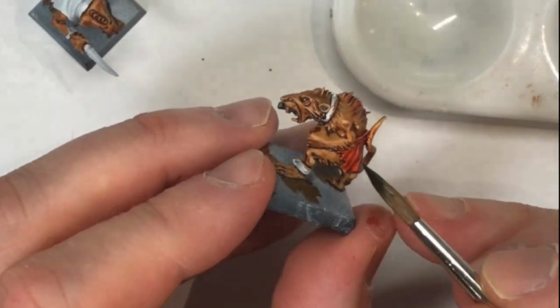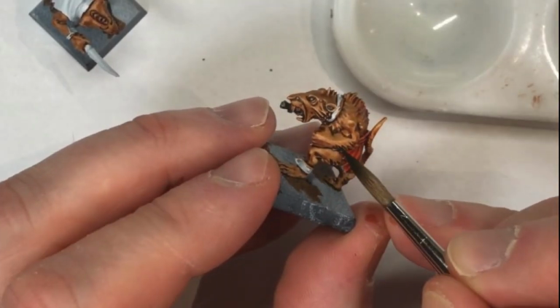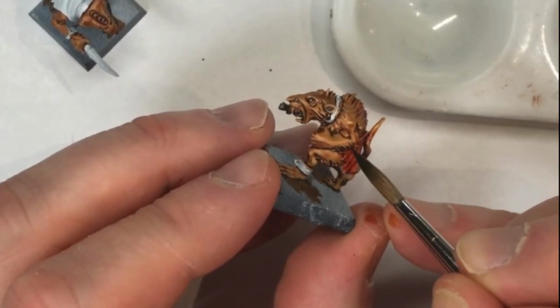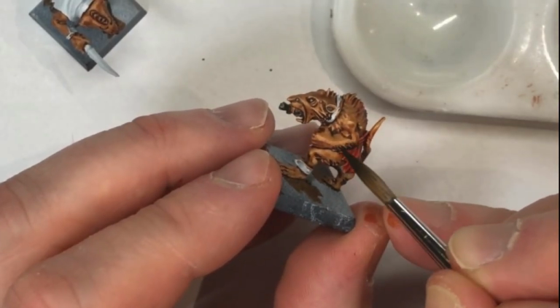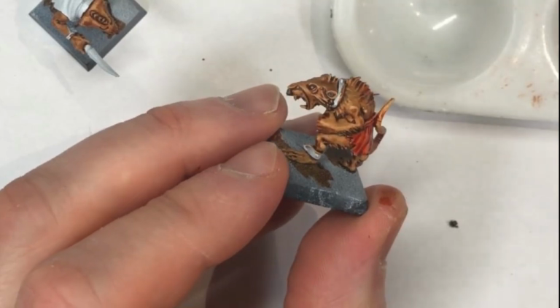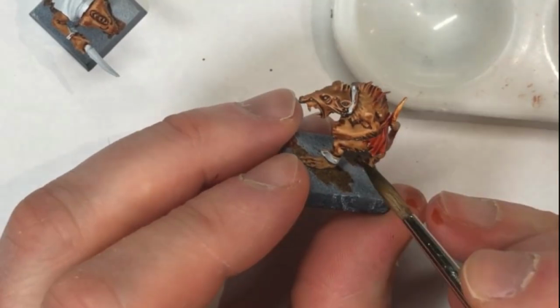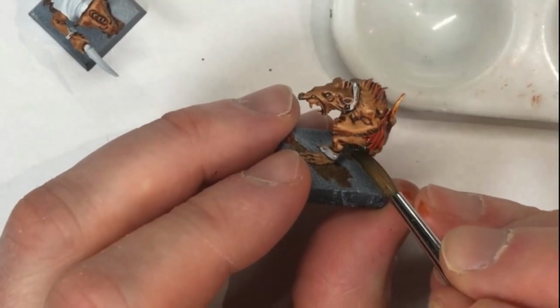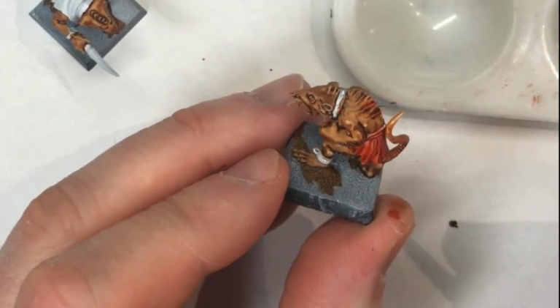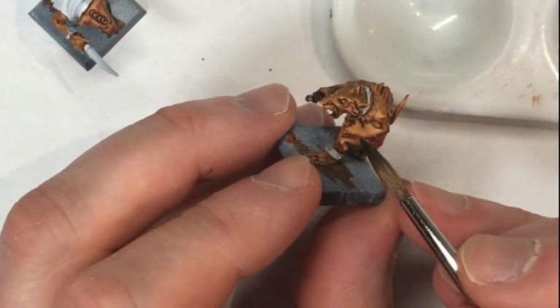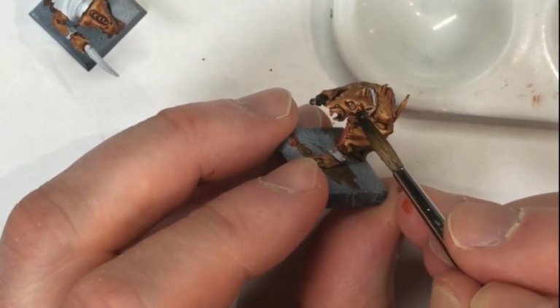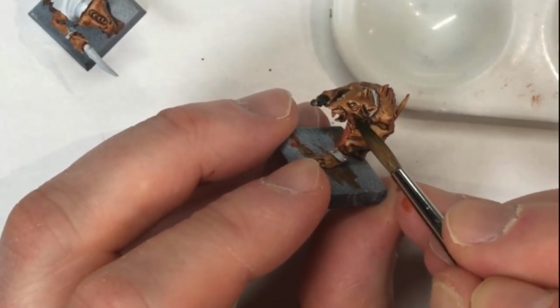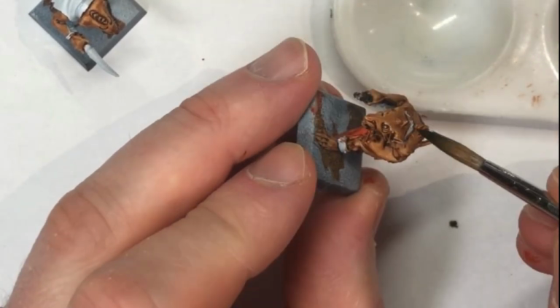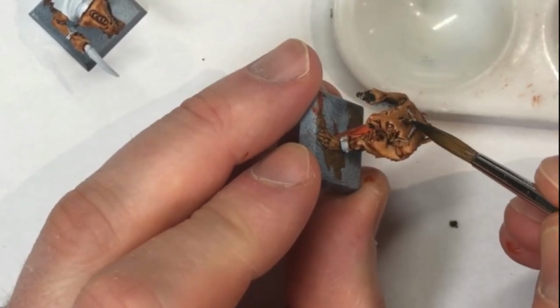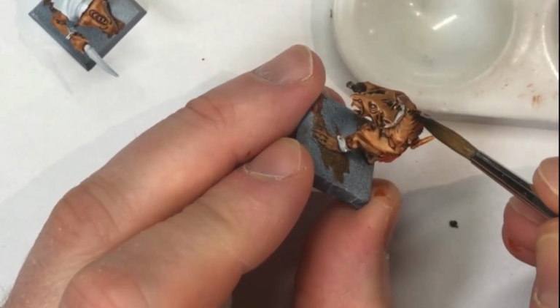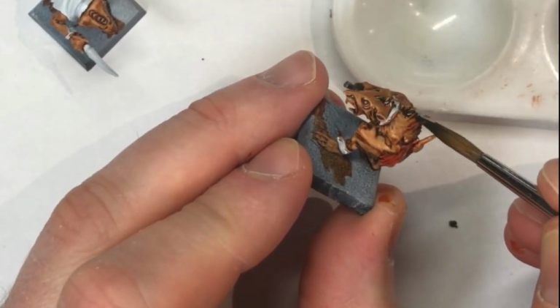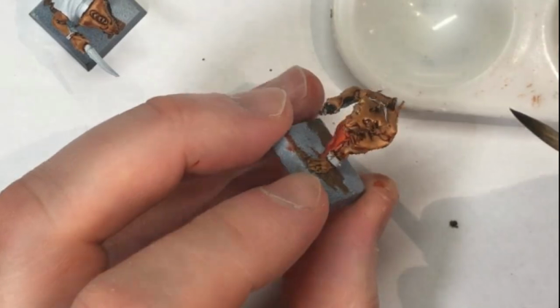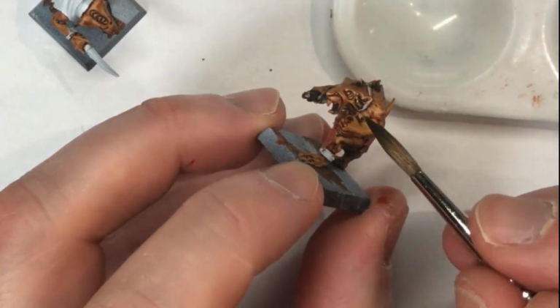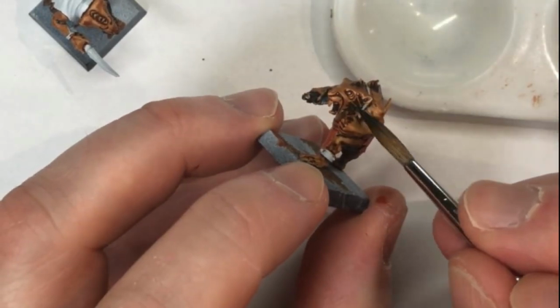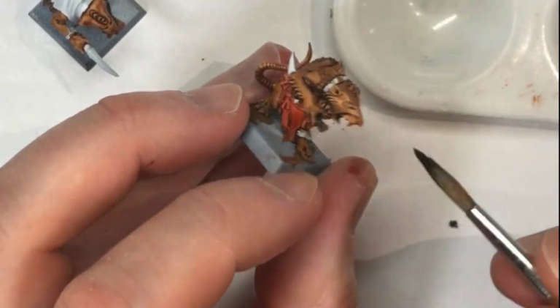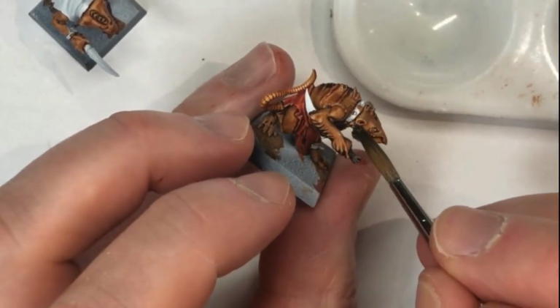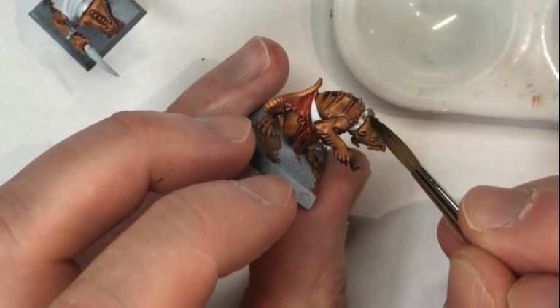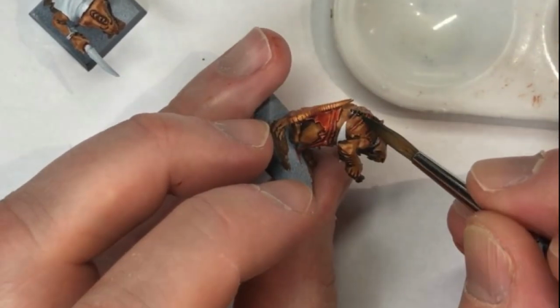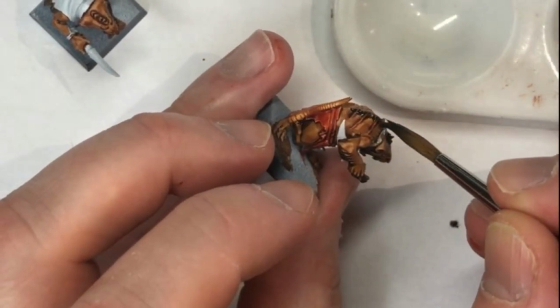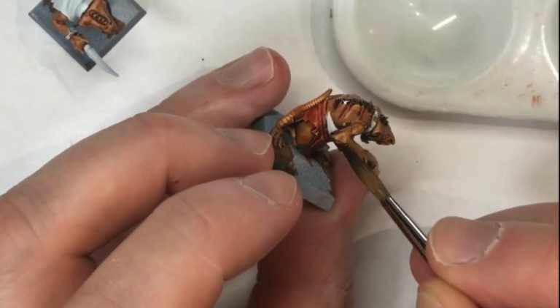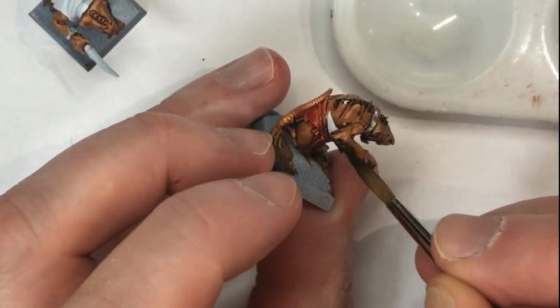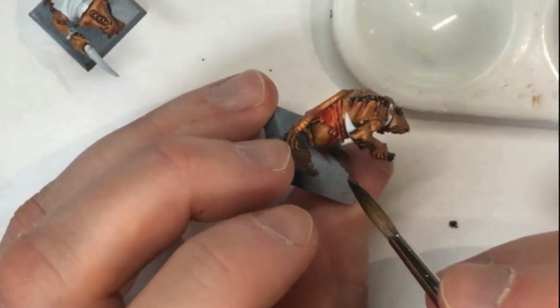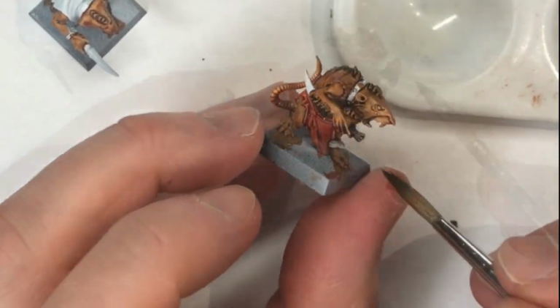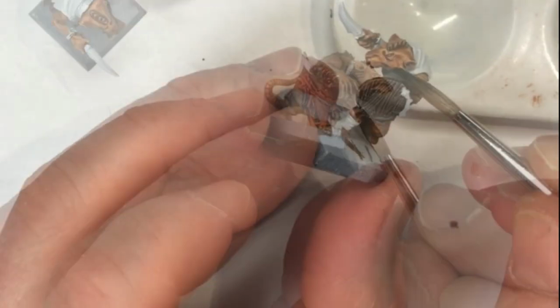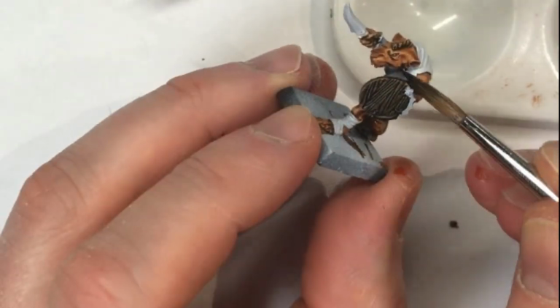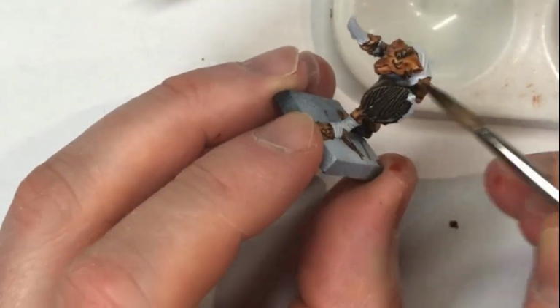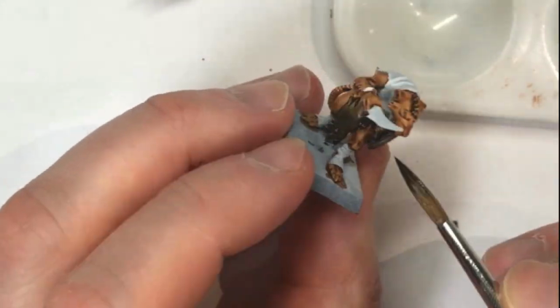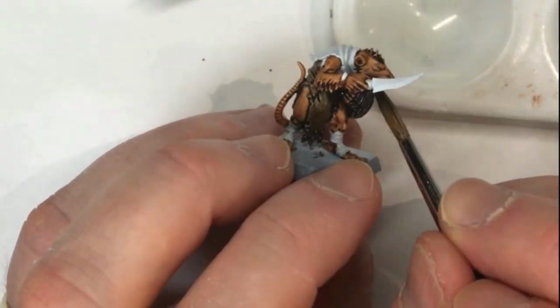For the fur, we'll take sepia ink and just apply that over the furry areas of the arms, backs of legs, cheeks, tops of heads, and backs. We're just going to take that sepia and run it right over with our brush — don't have to be very neat because the ink is going to blend in with the brown ink as it dries.